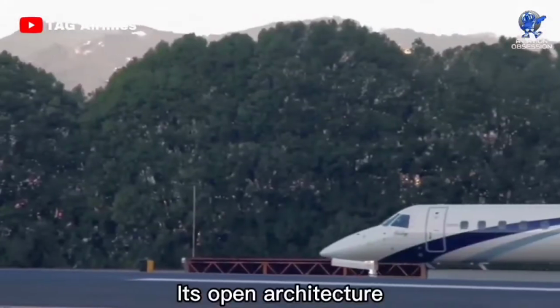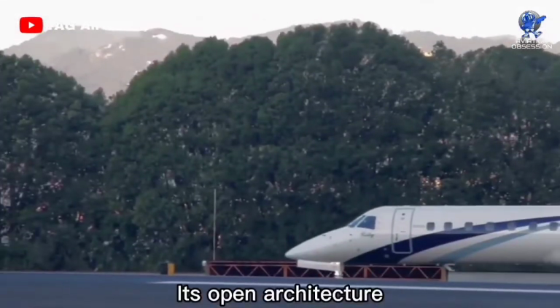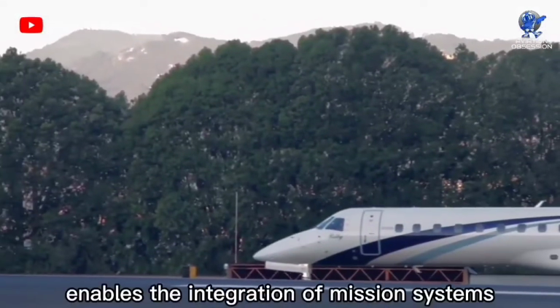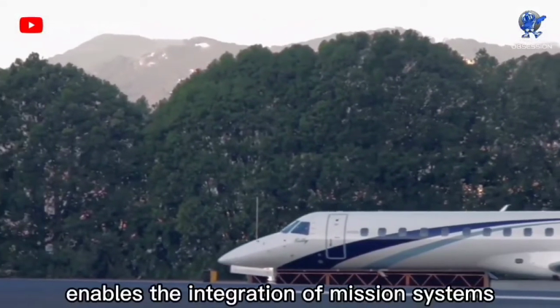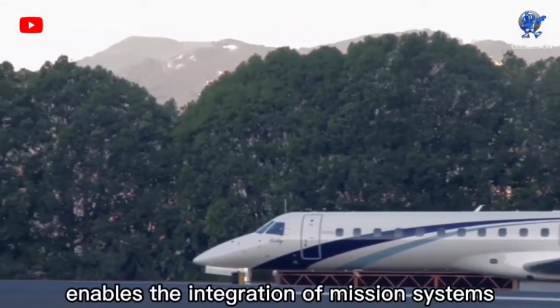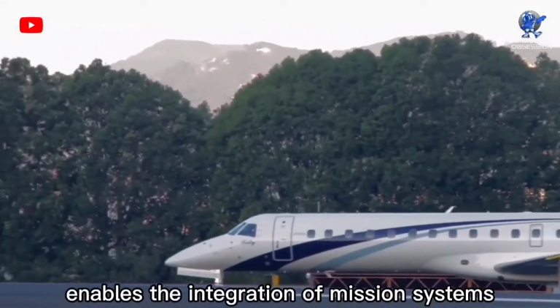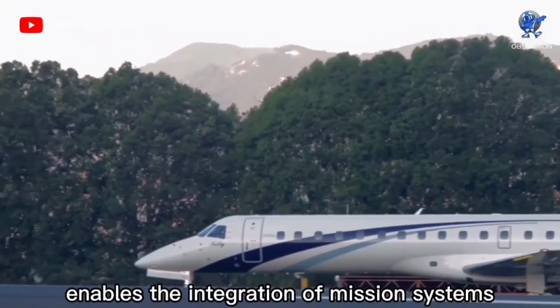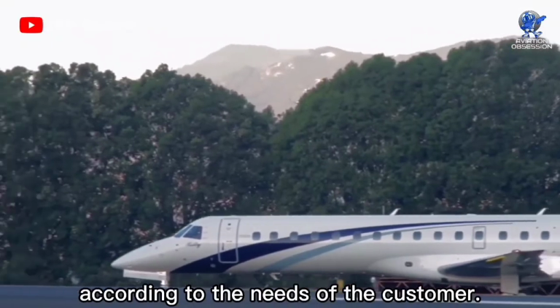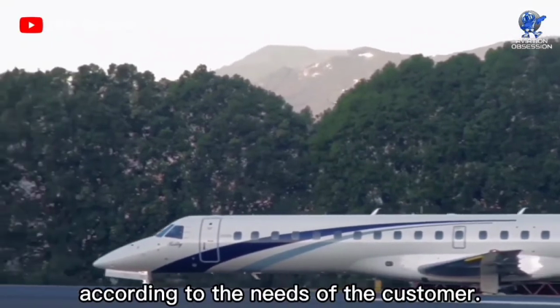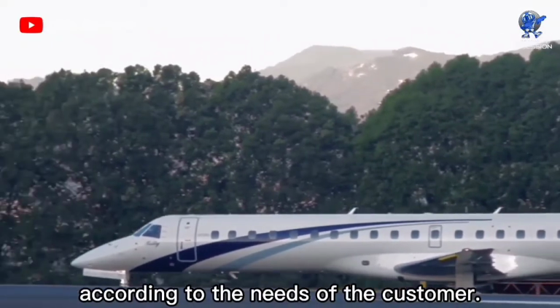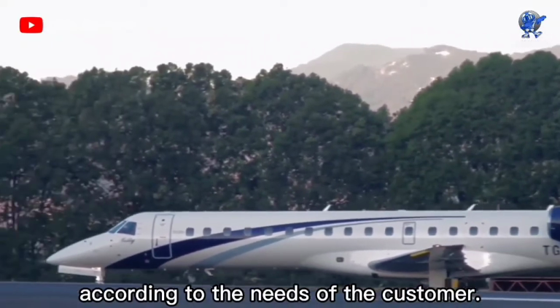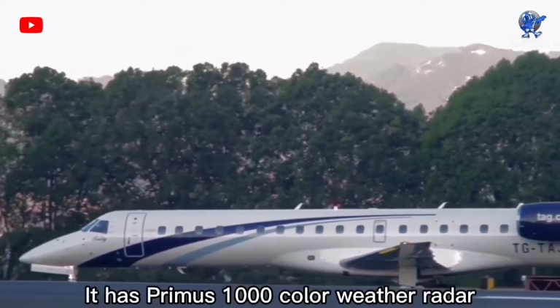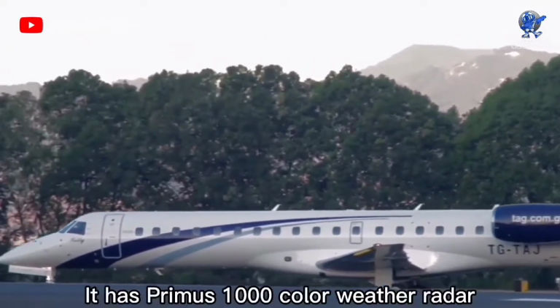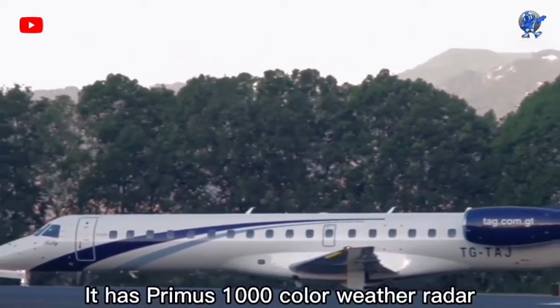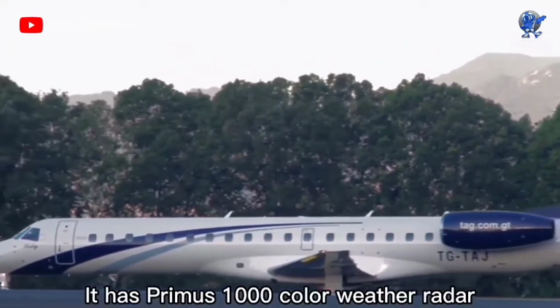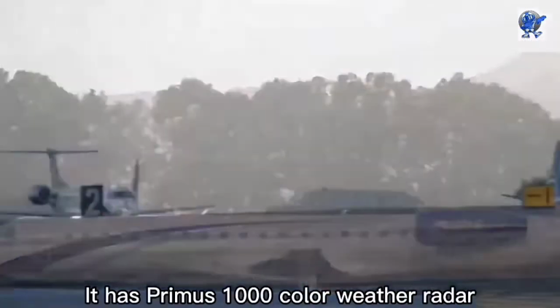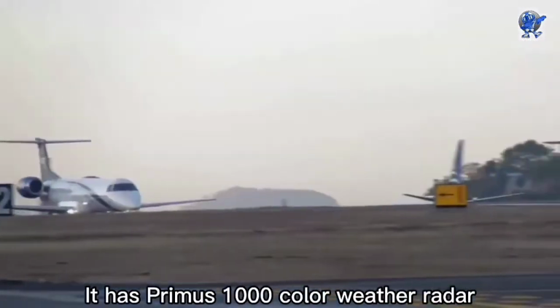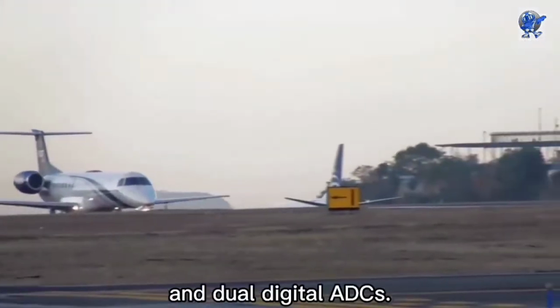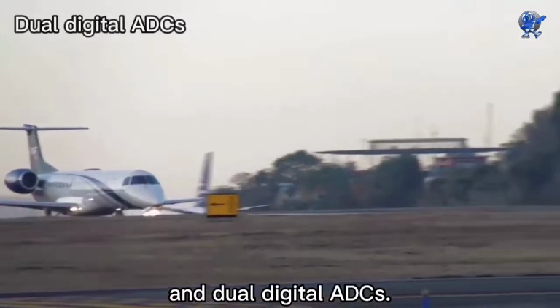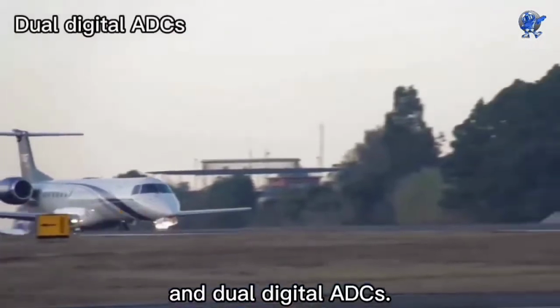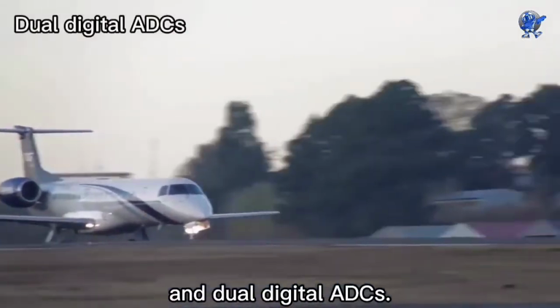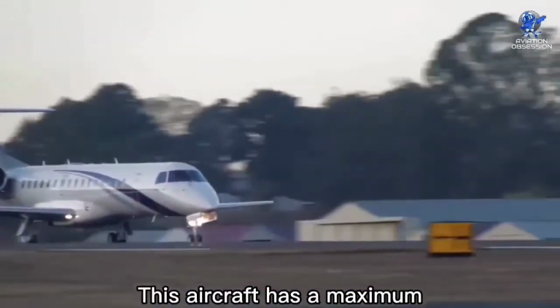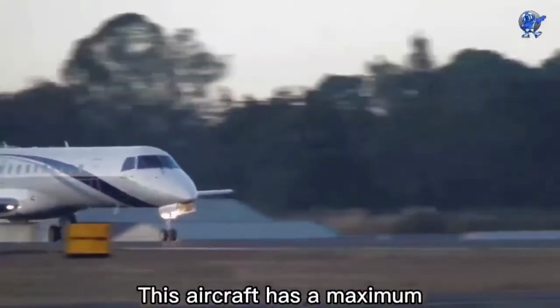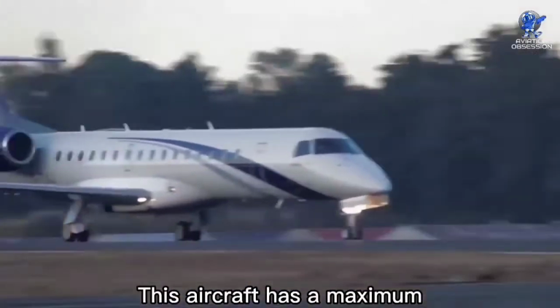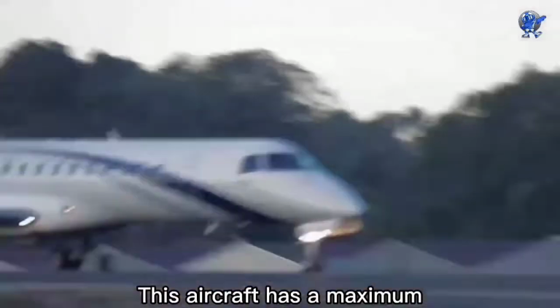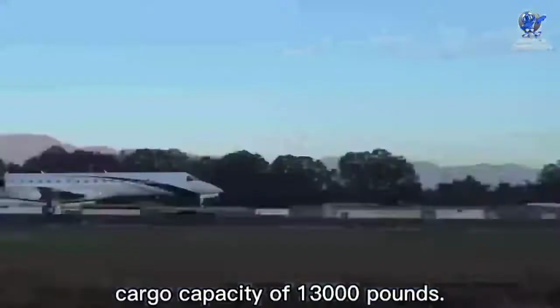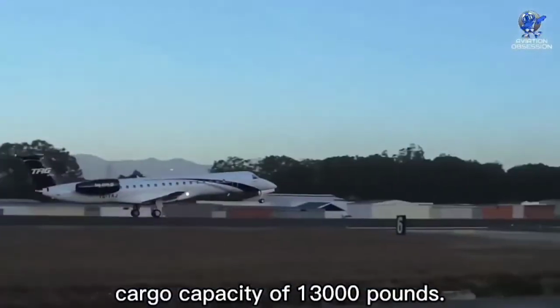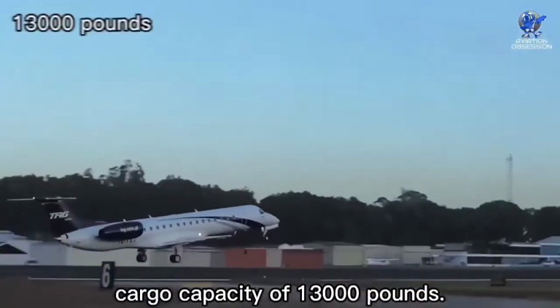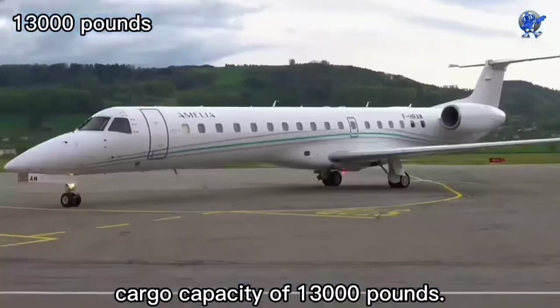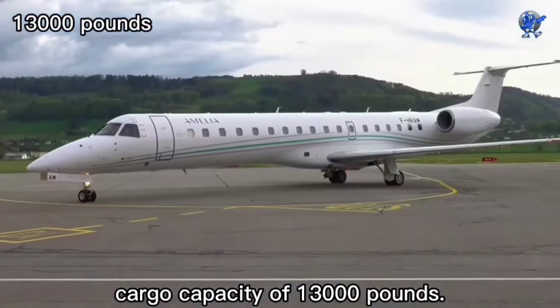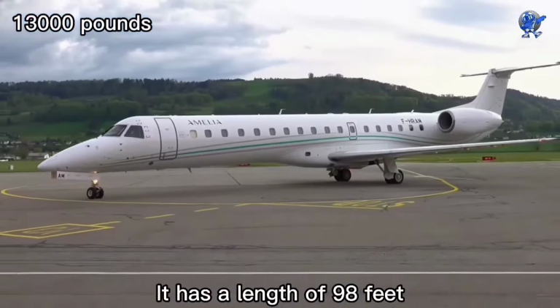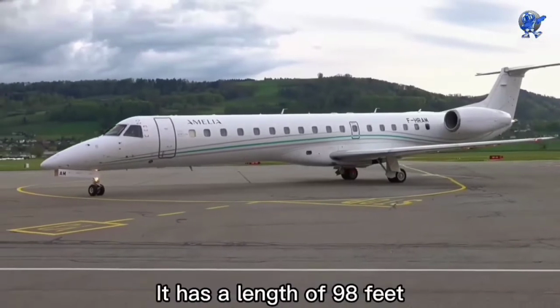Its open architecture enables the integration of mission systems according to the needs of the customer. It has a Primus 1000 color weather radar and dual digital ADC. This aircraft has a maximum cargo capacity of 13,000 pounds.